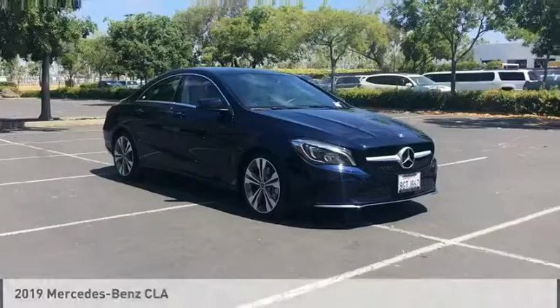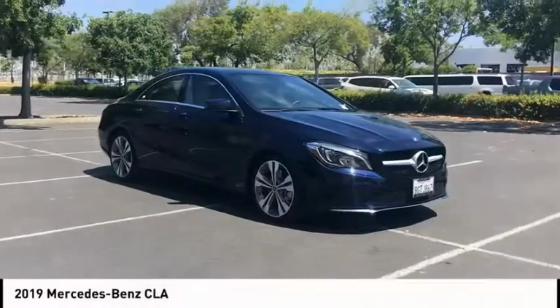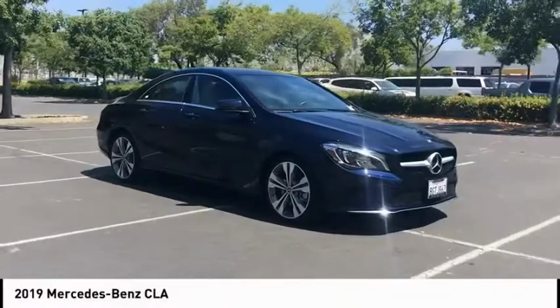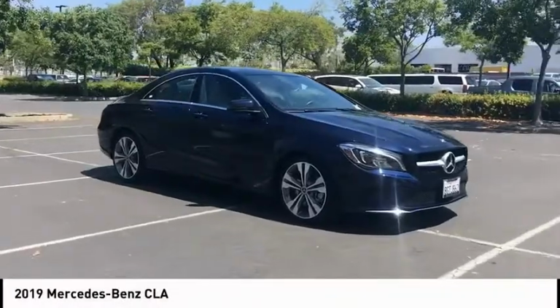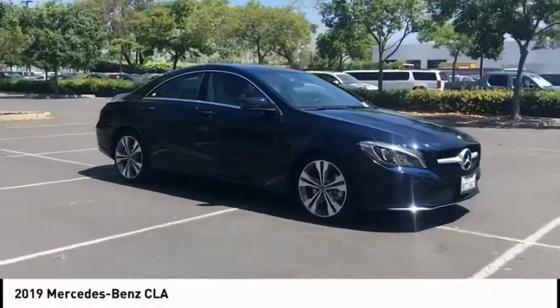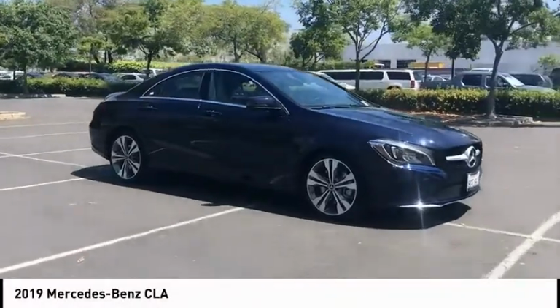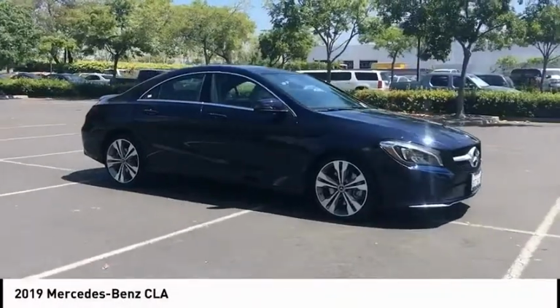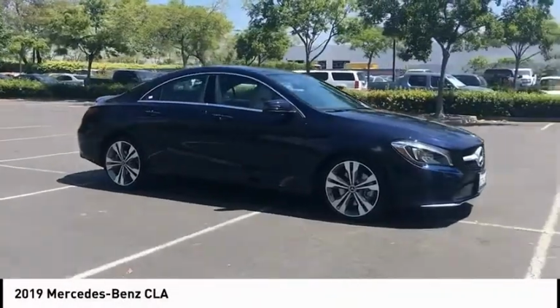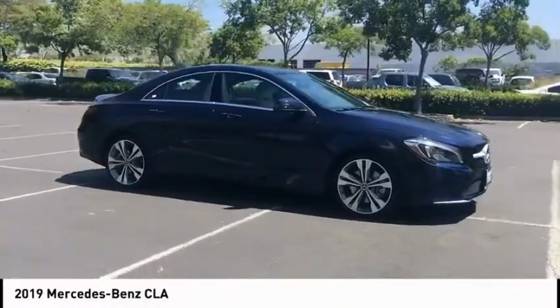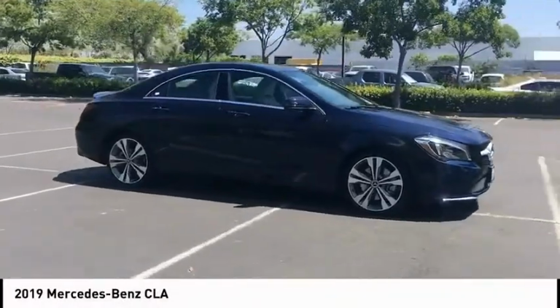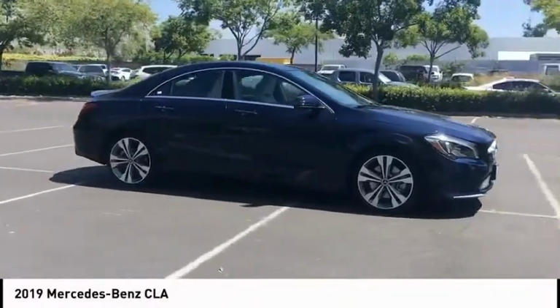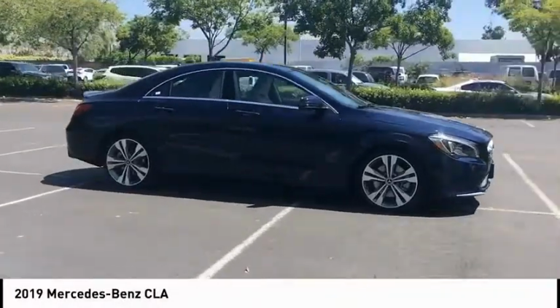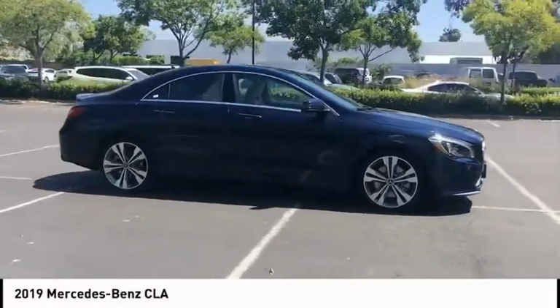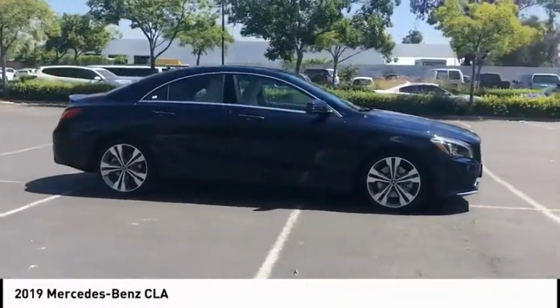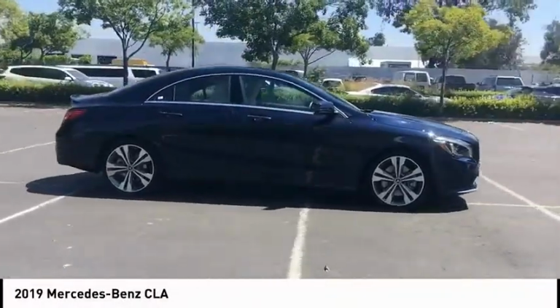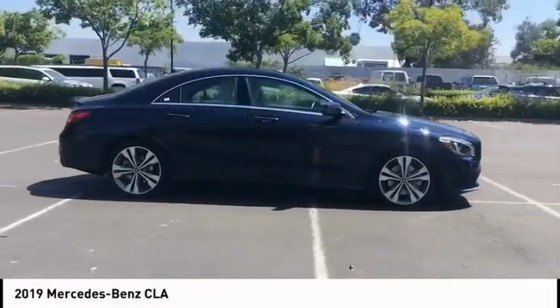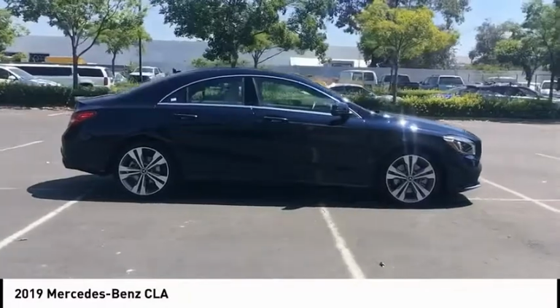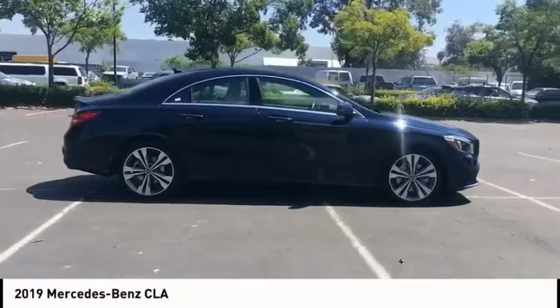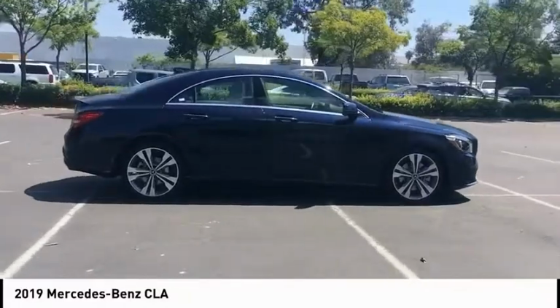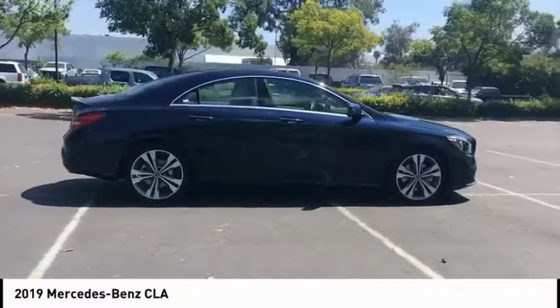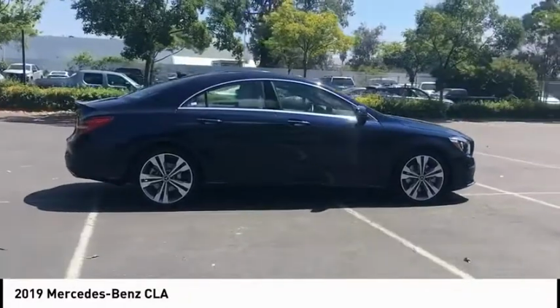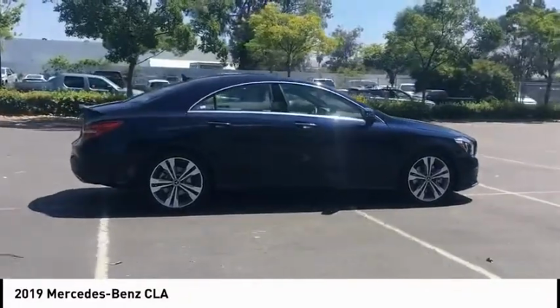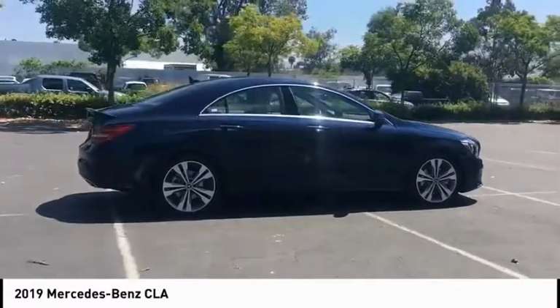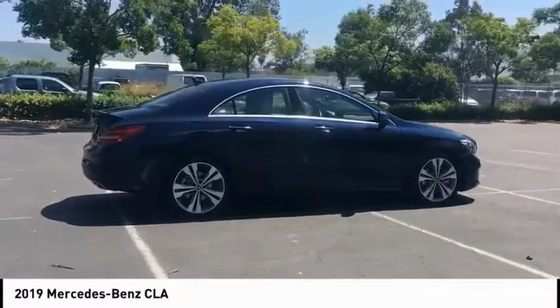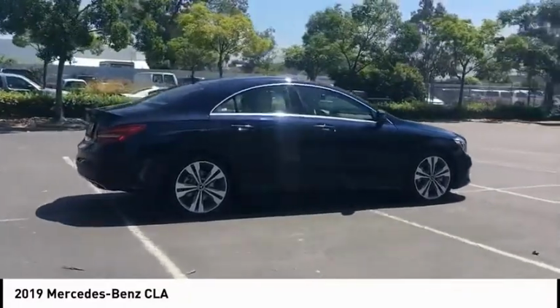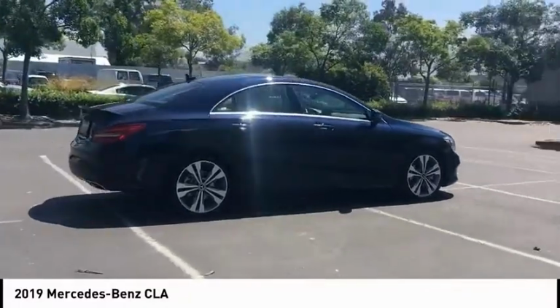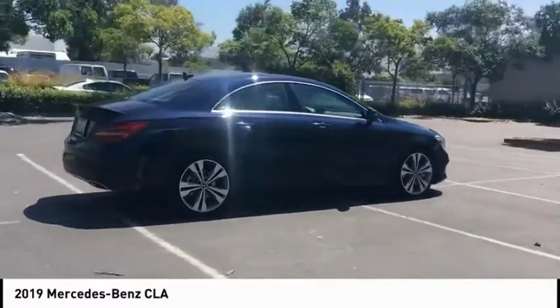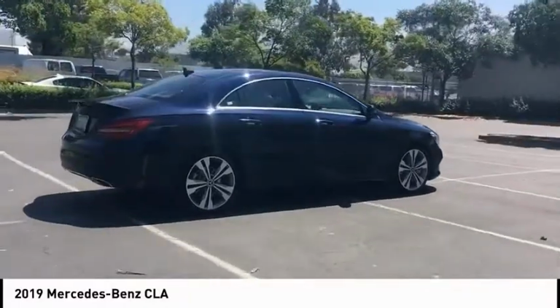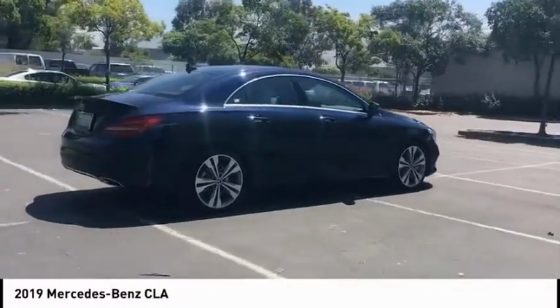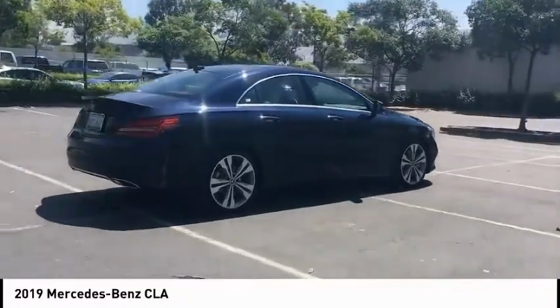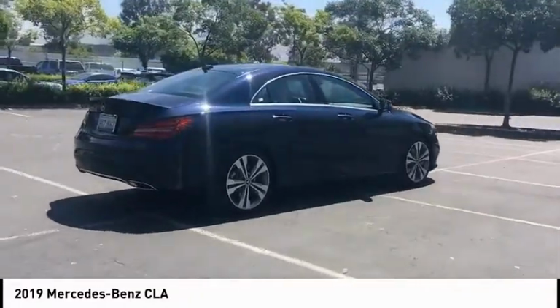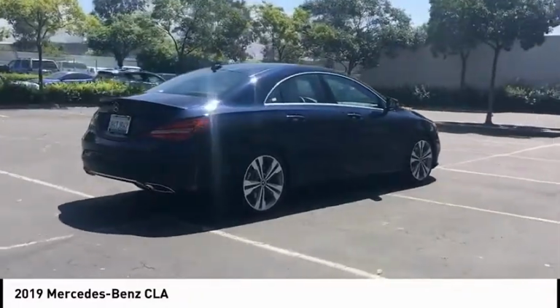Make a great choice today with the 2019 CLA. The CLA comes with impressive handling, excellence, and luxury interiors.